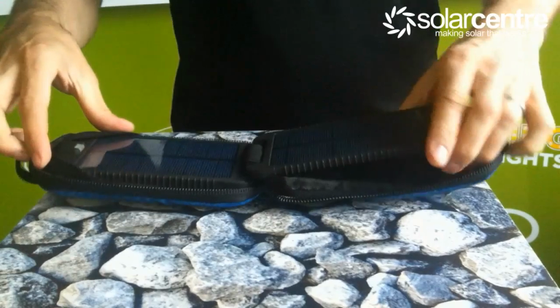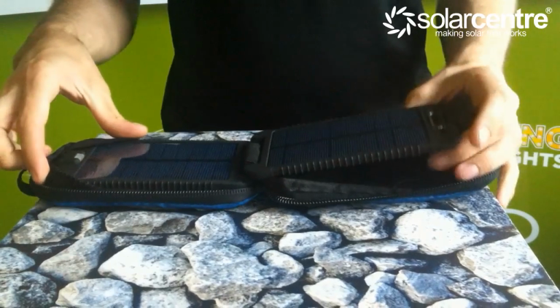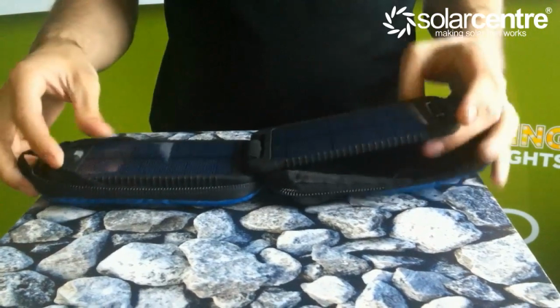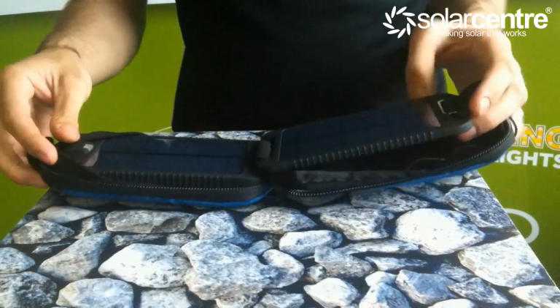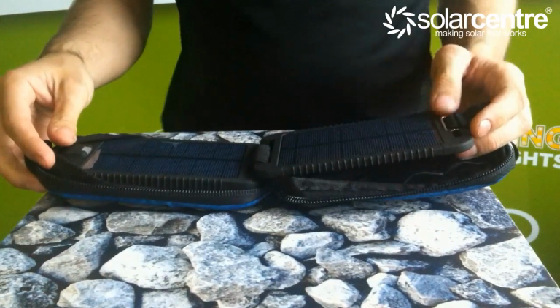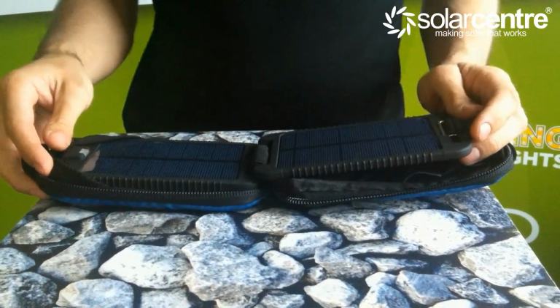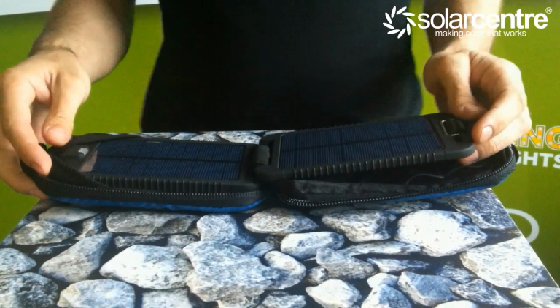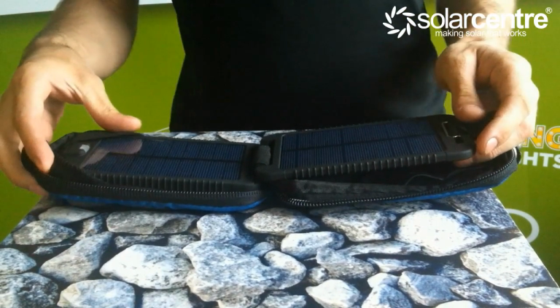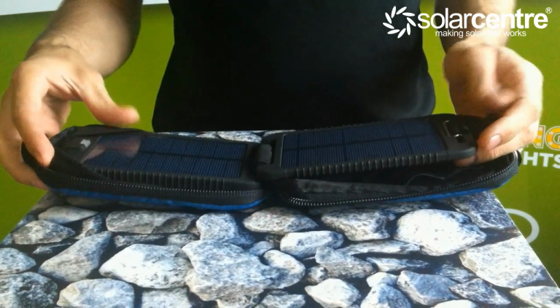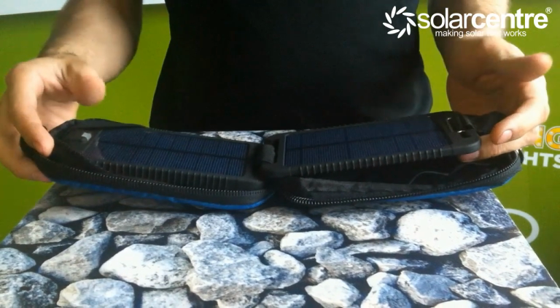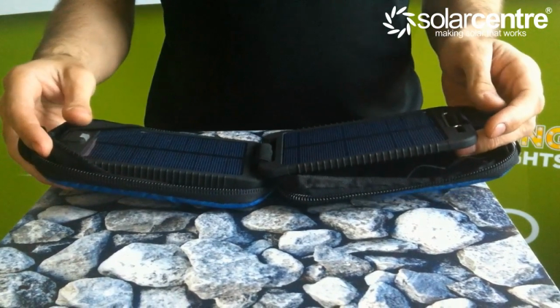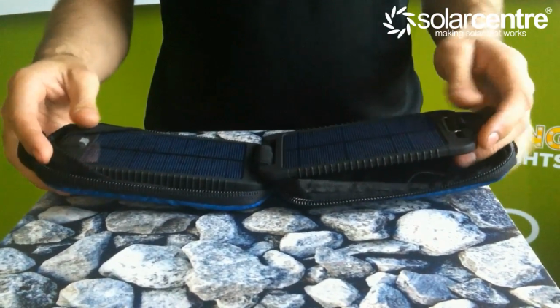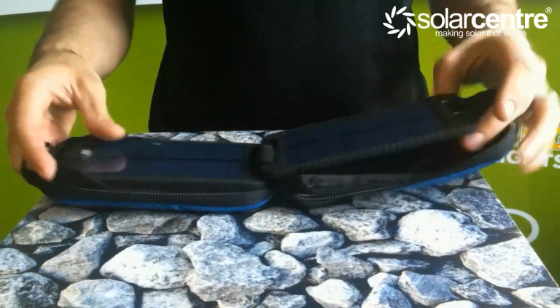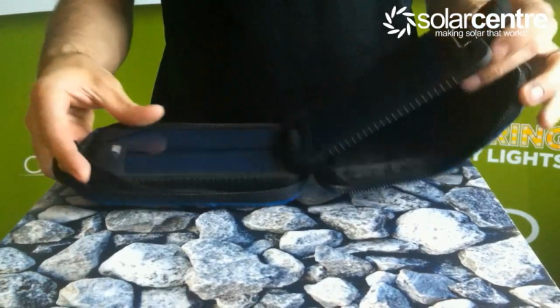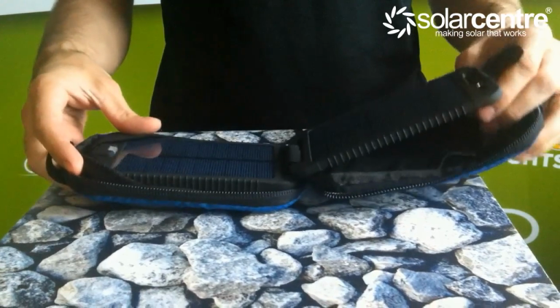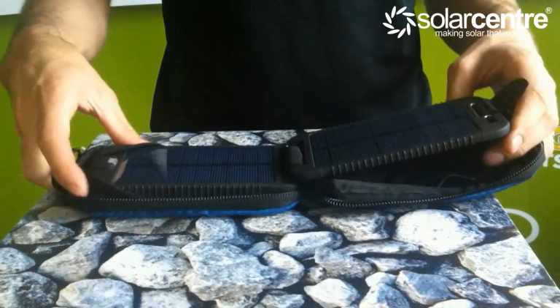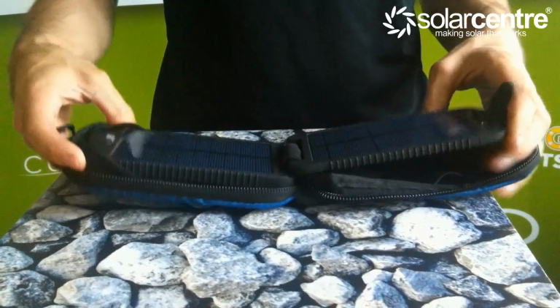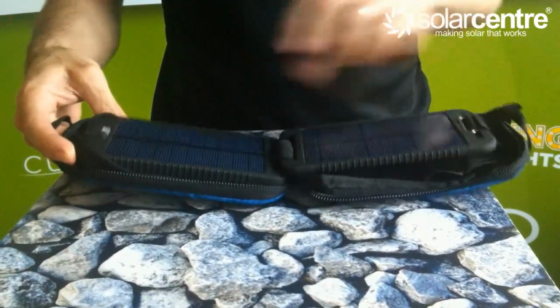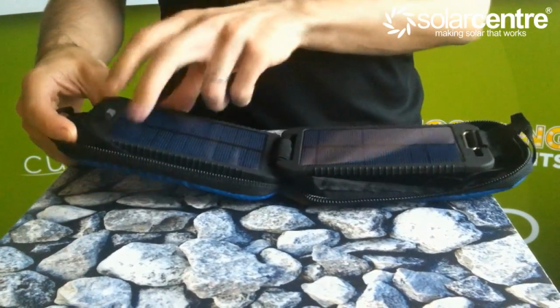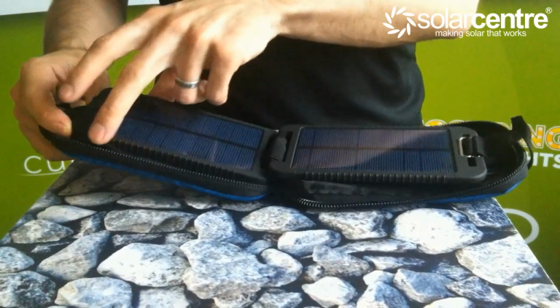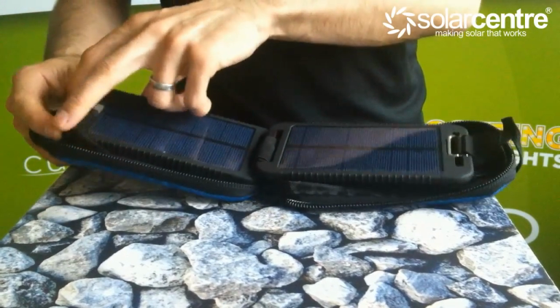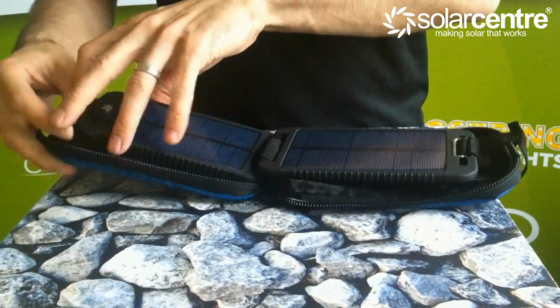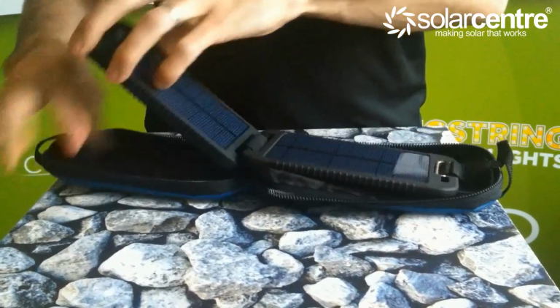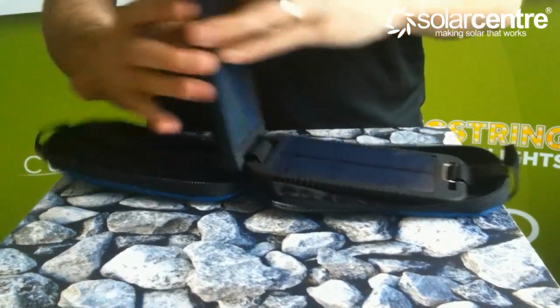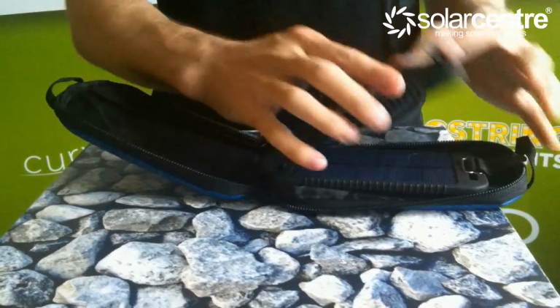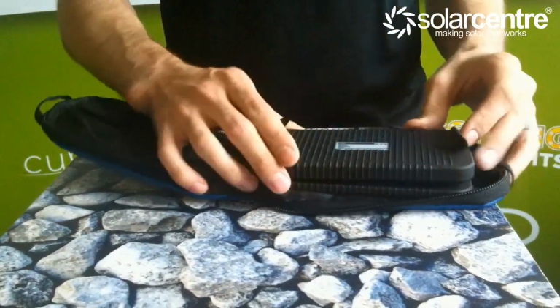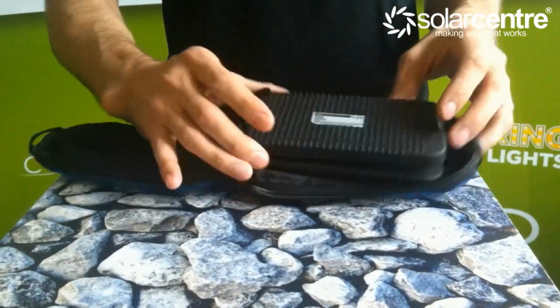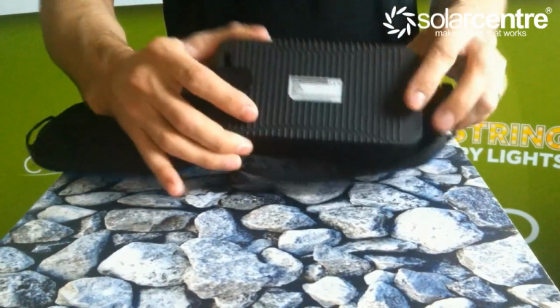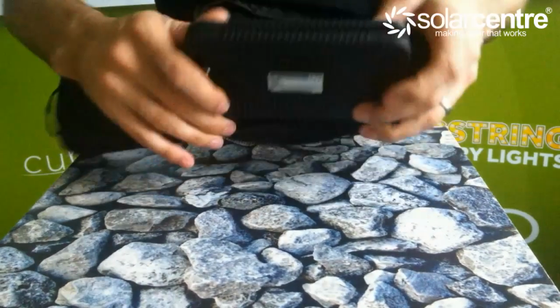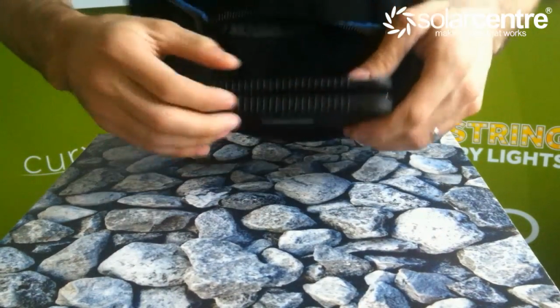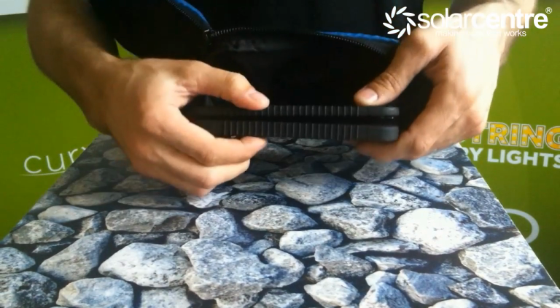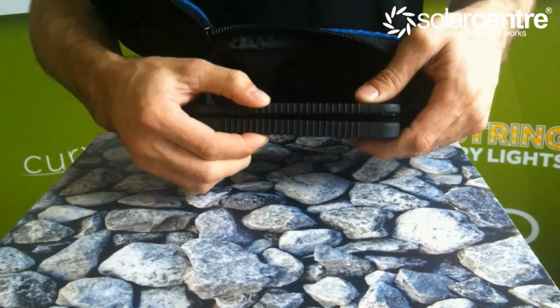Weighing just 265 grams, the Power Monkey Adventurer is not going to be a burden. When folded shut, the unit measures just 170mm long by 96mm wide and is only 28mm thick.